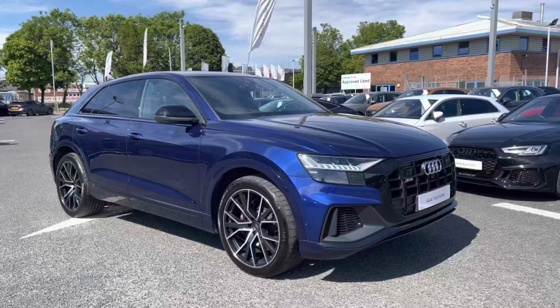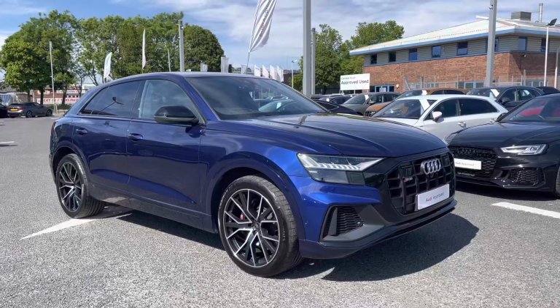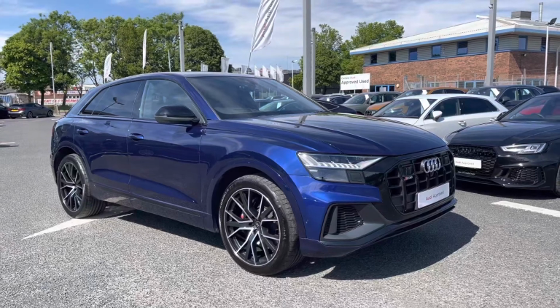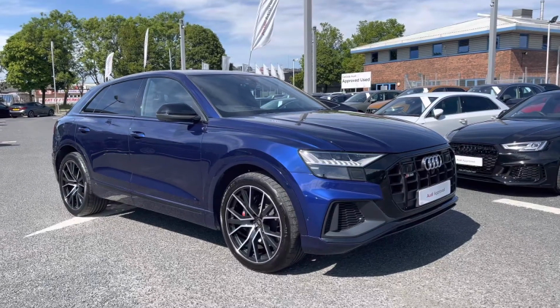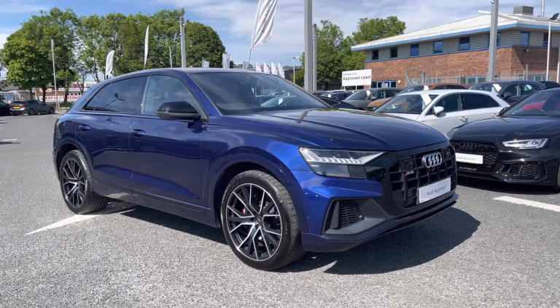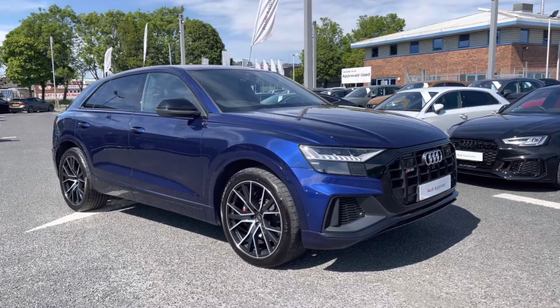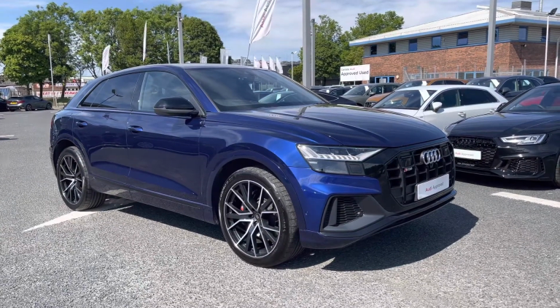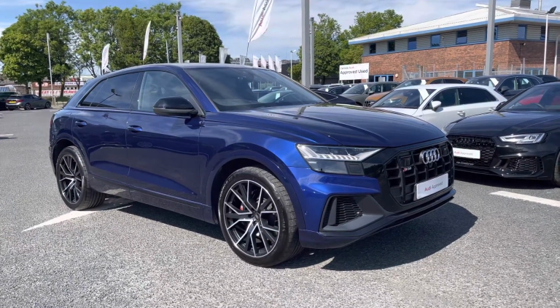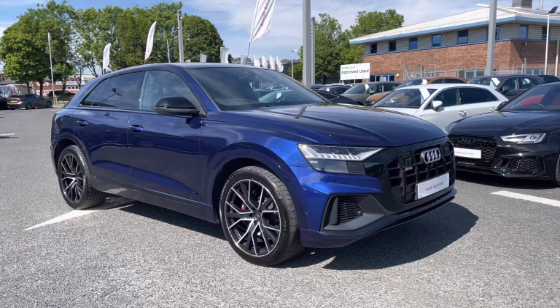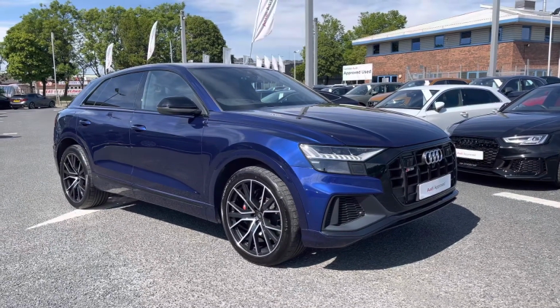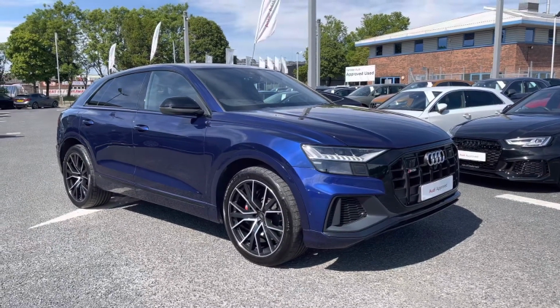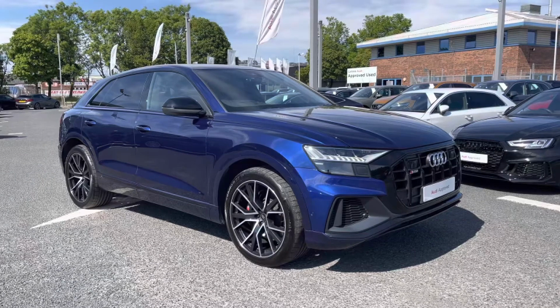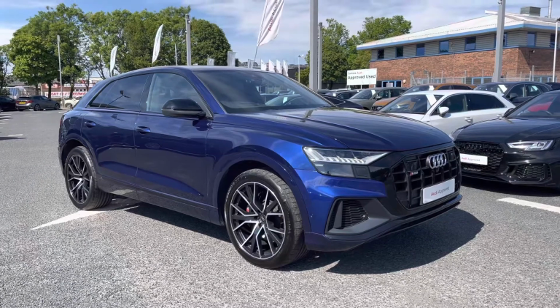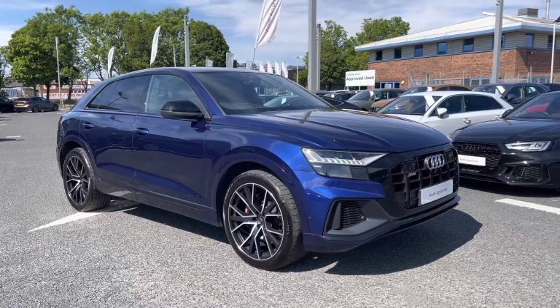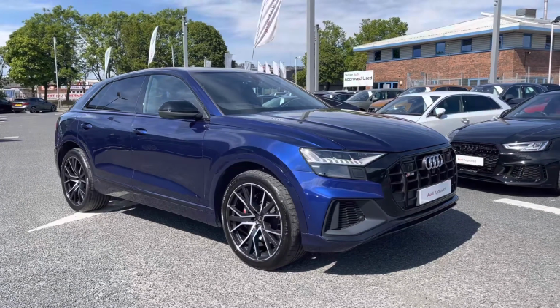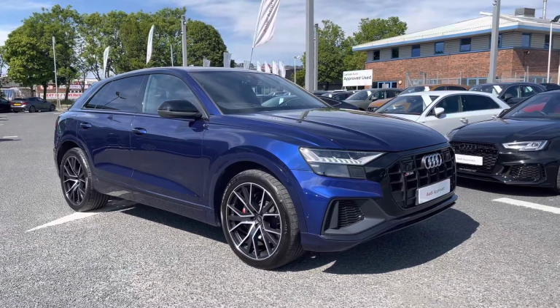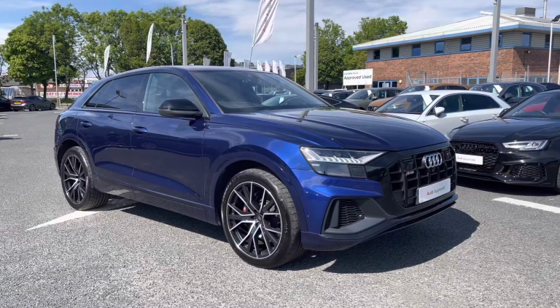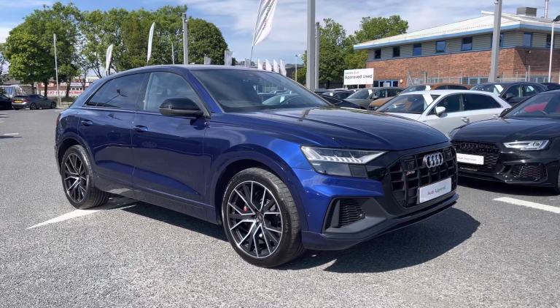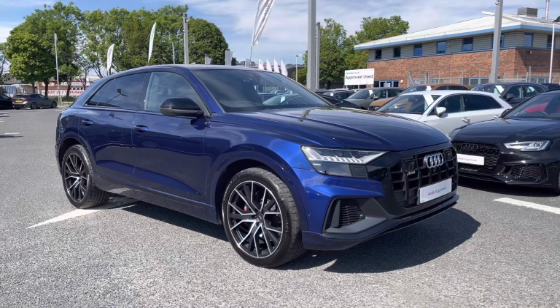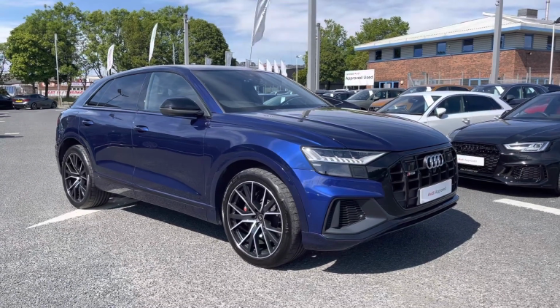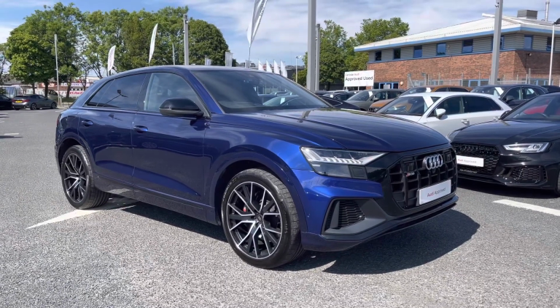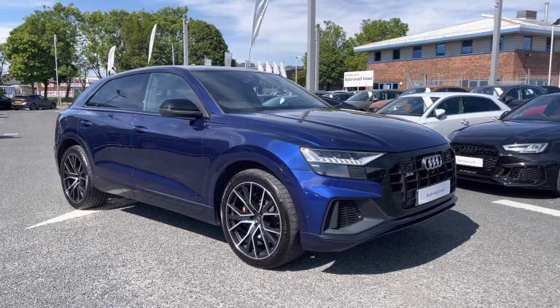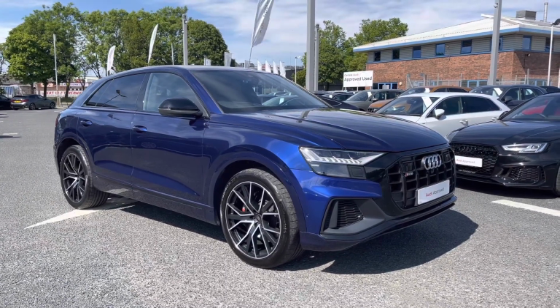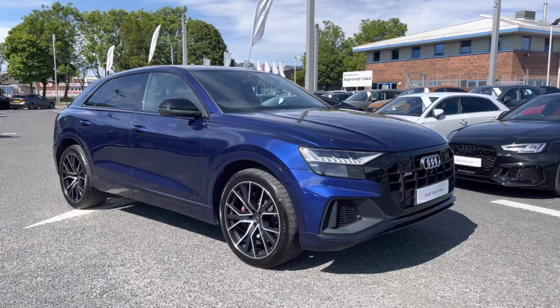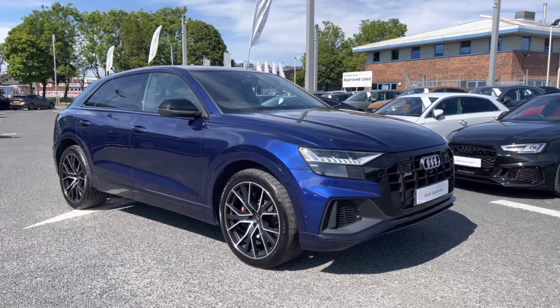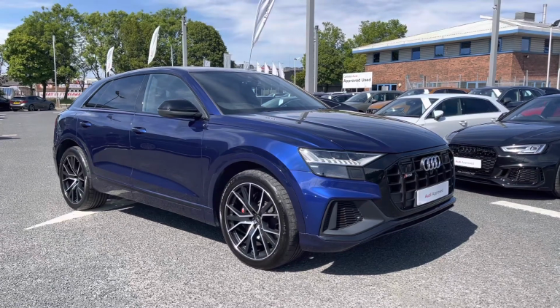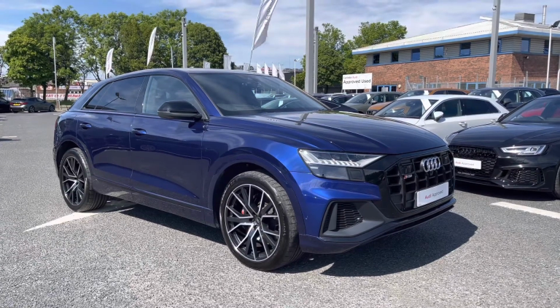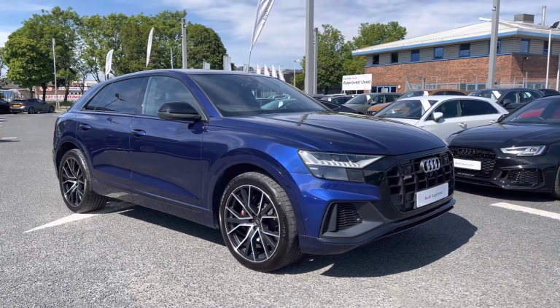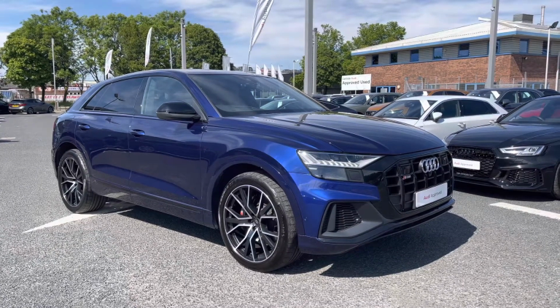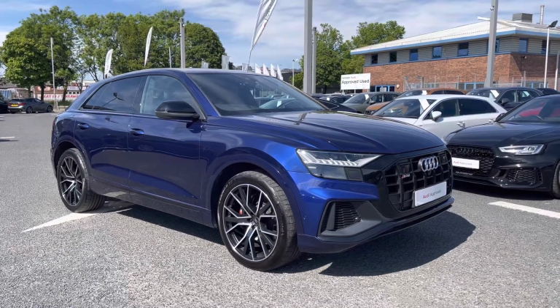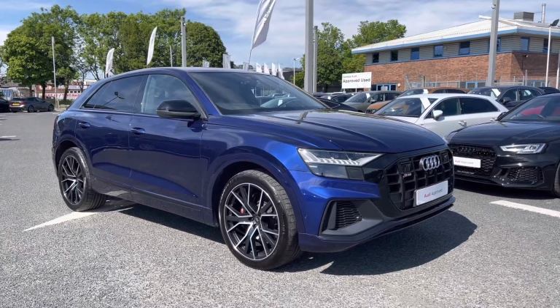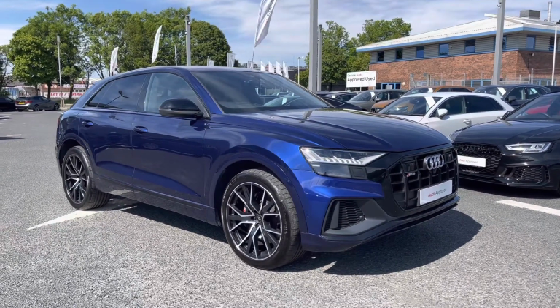Hello and welcome to Carlisle Audi. I'm going to give you a tour around this approved used Audi SQ8 Vorsprung, finished in the optional Navara Blue. All of our approved used vehicles come with 12 months extended warranty, 12 months roadside assistance and a pre-delivery inspection. On to the vehicle now.